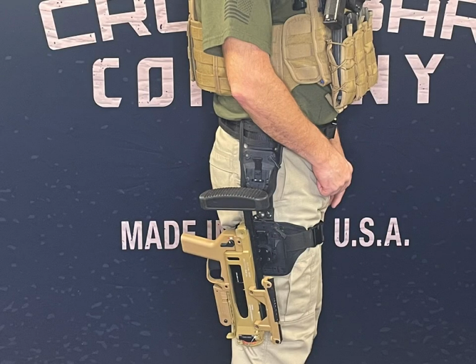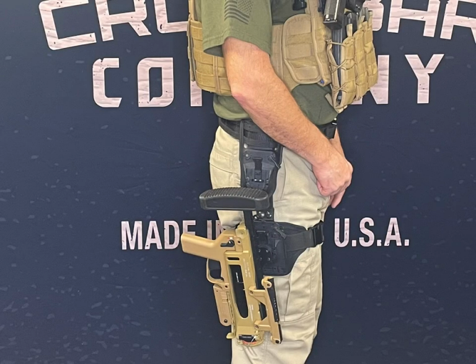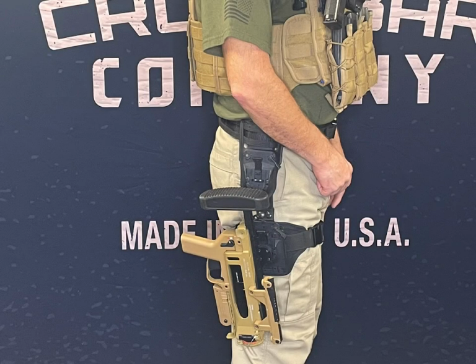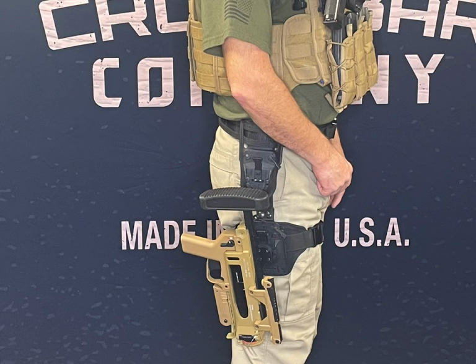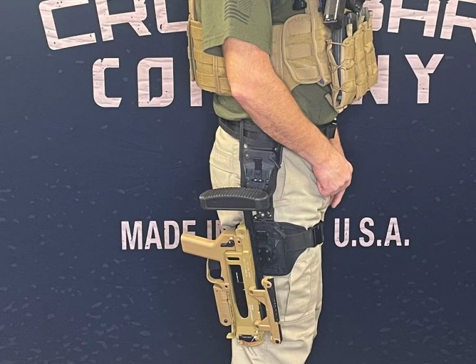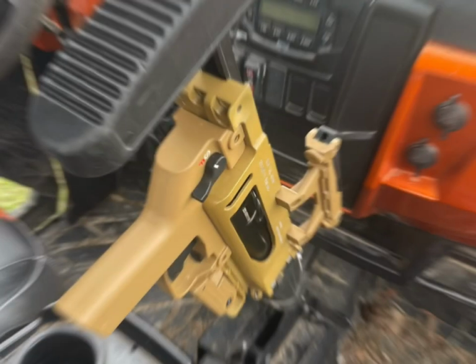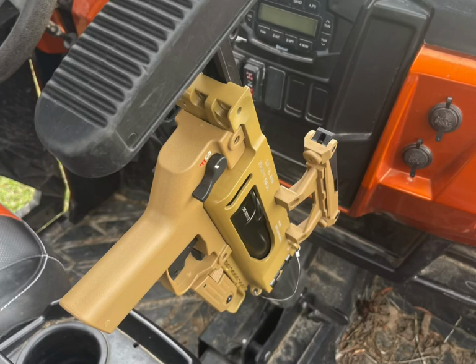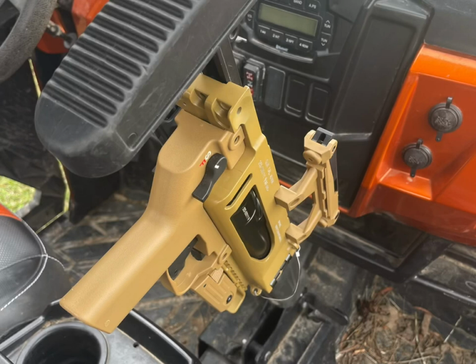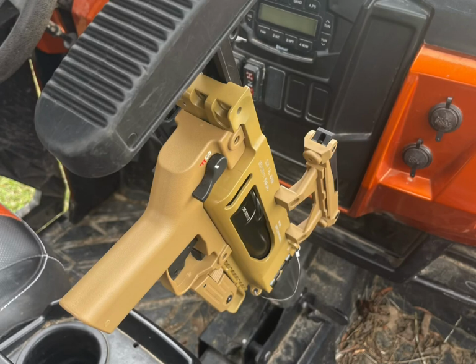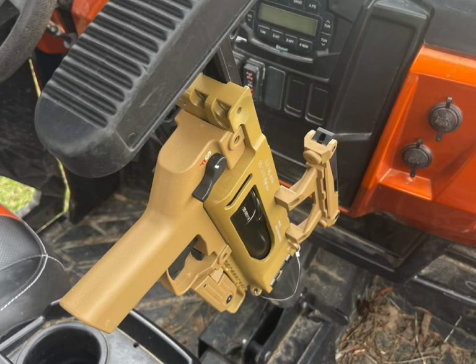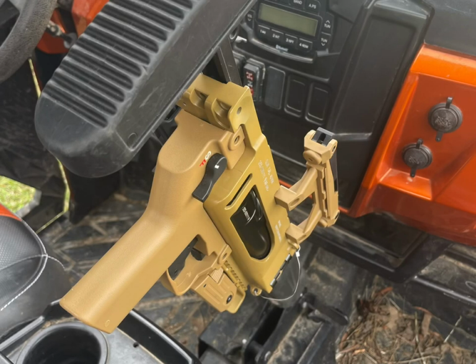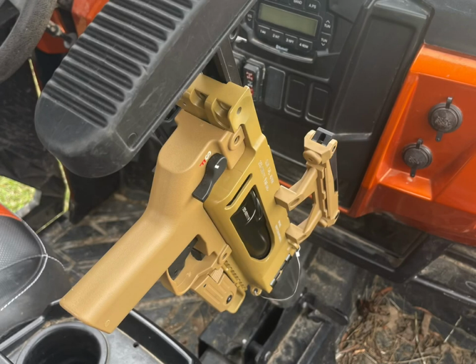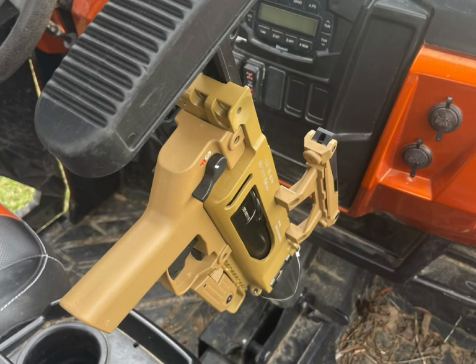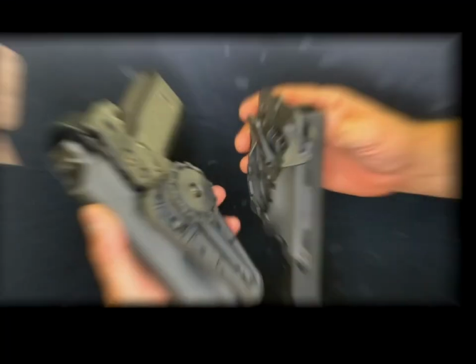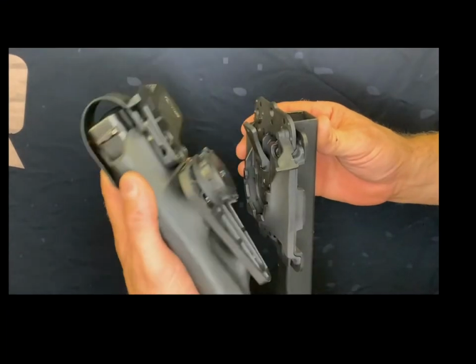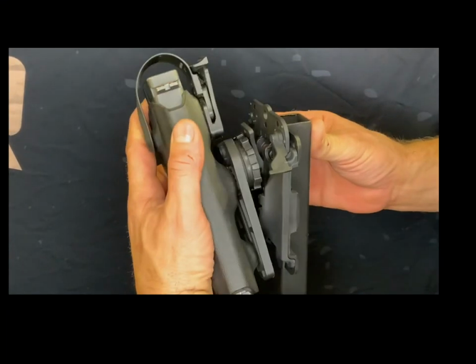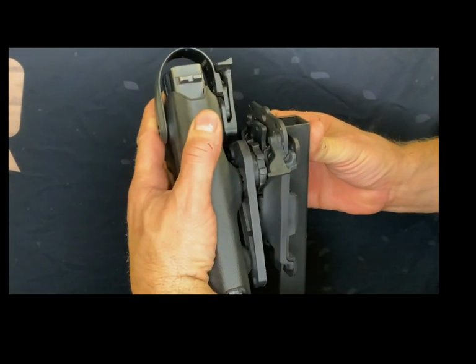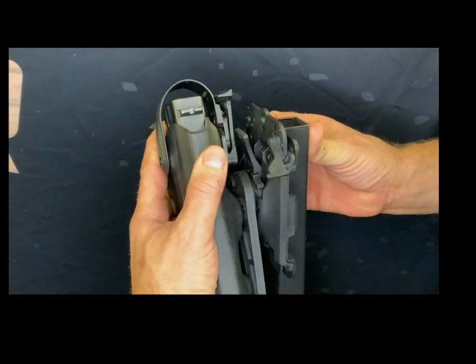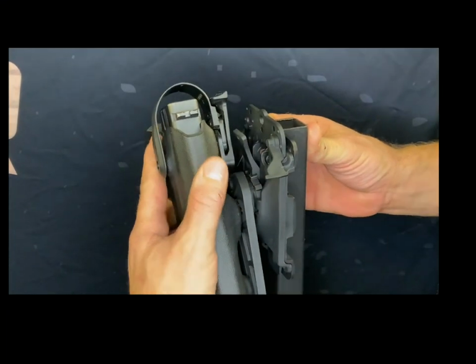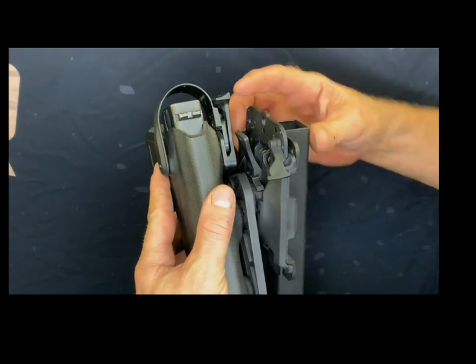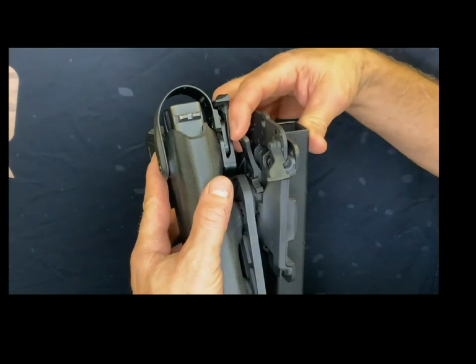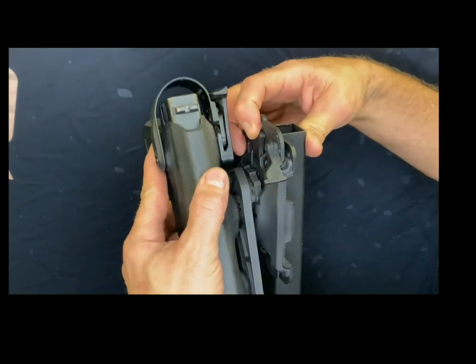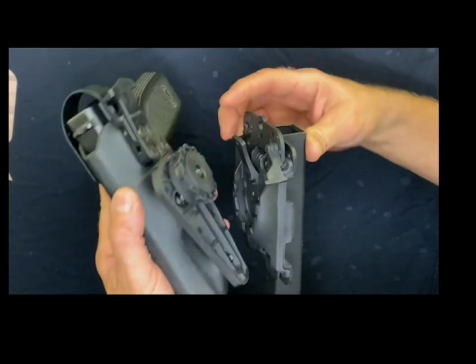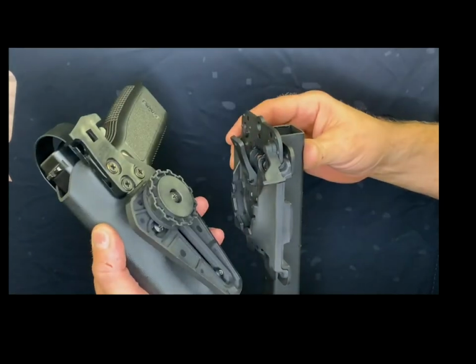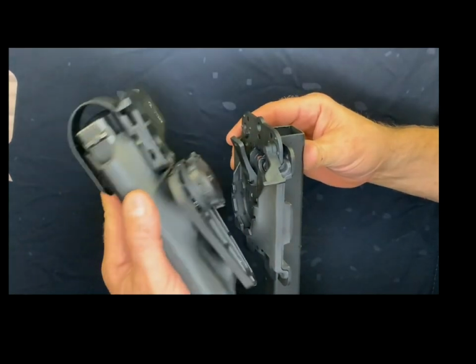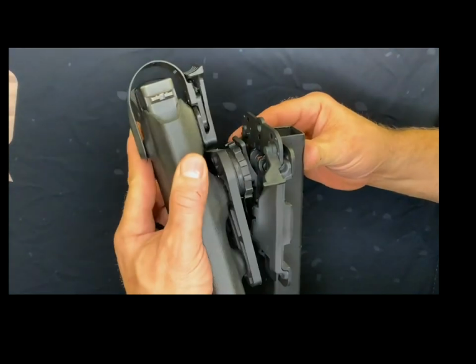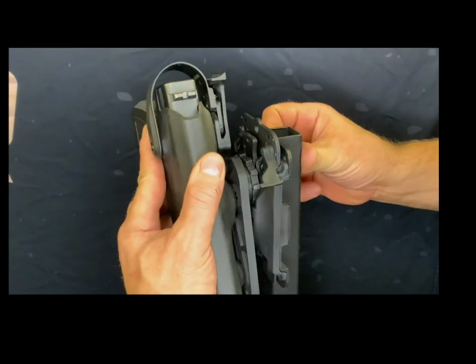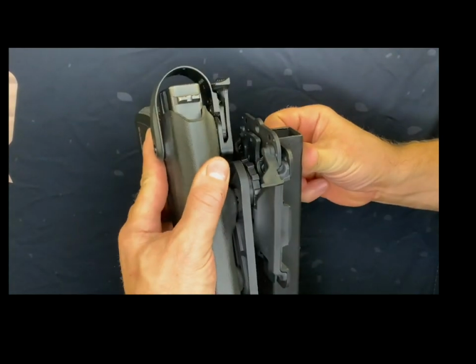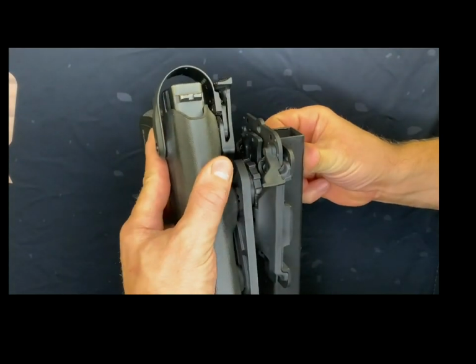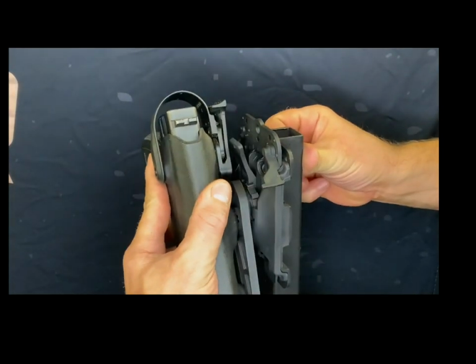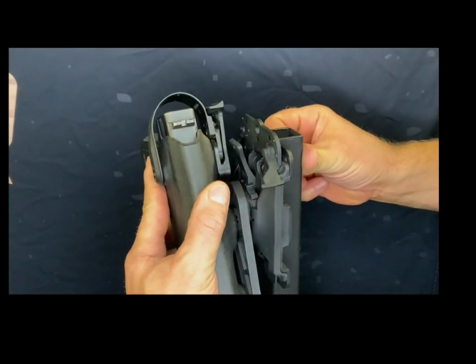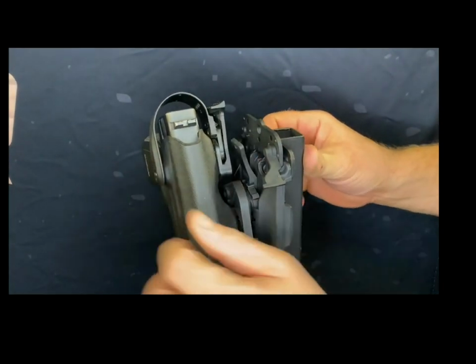With the AIMS receiver, feel confident knowing that your M320 is secure and easily accessible when you need it. The AIMS mount is easy to use. To insert the disc, just slide it into the AIMS receiver, and to remove, push the tab down.